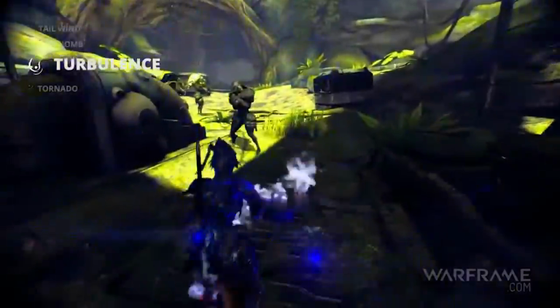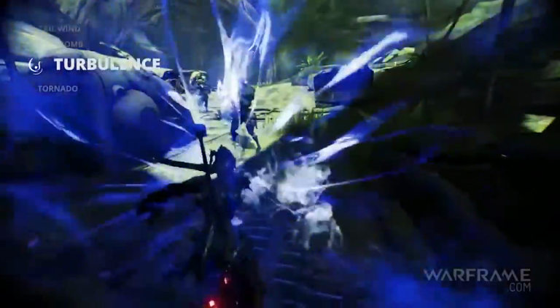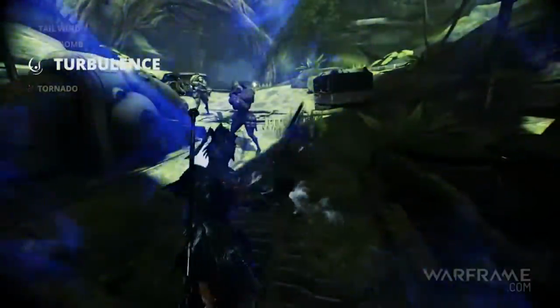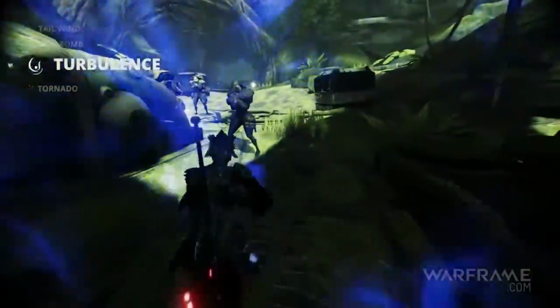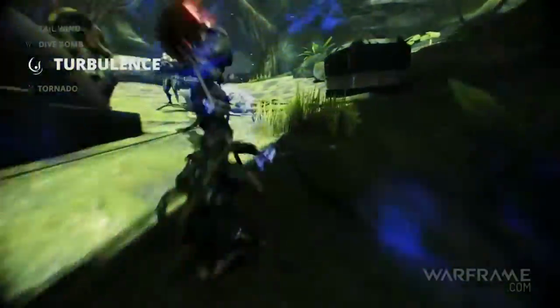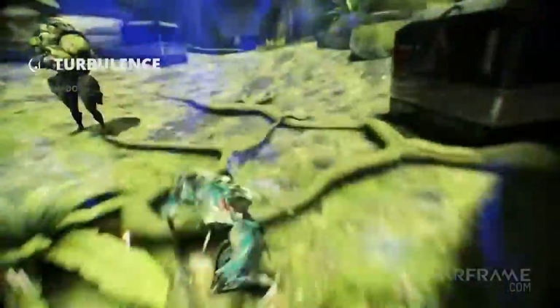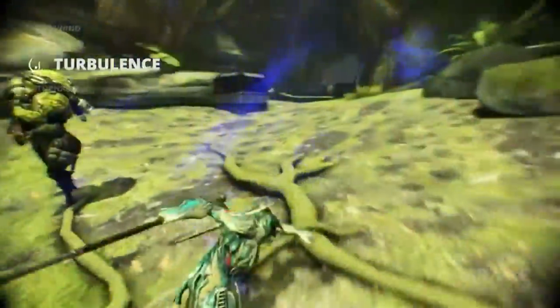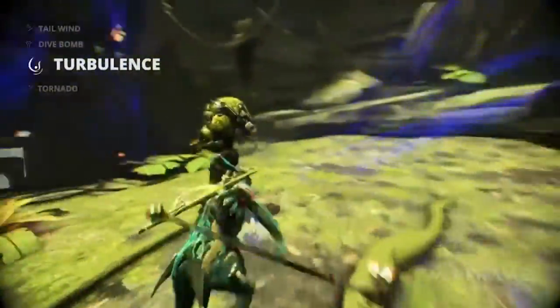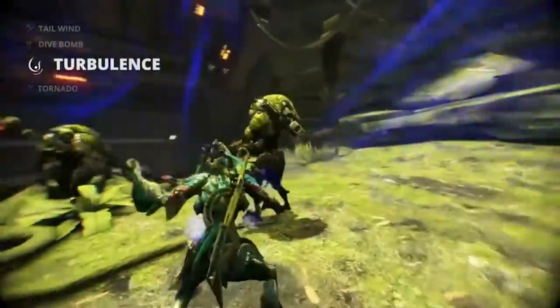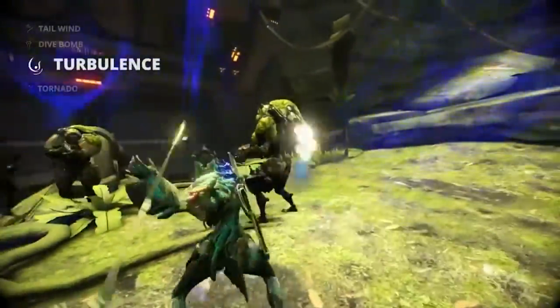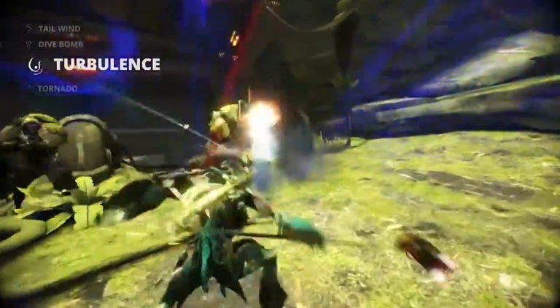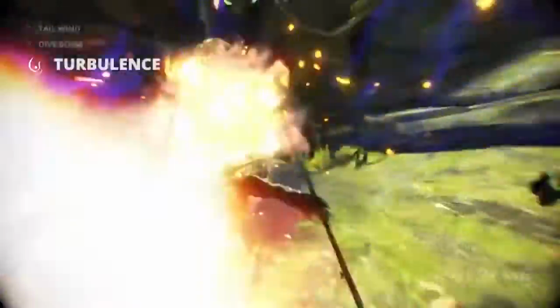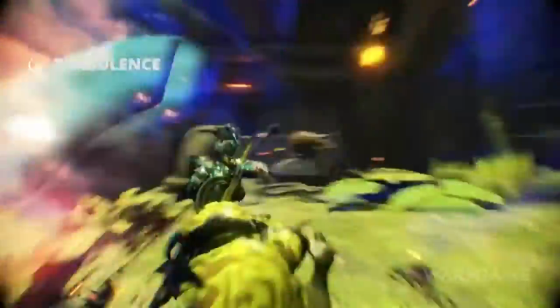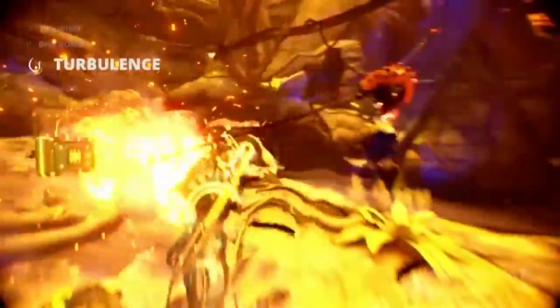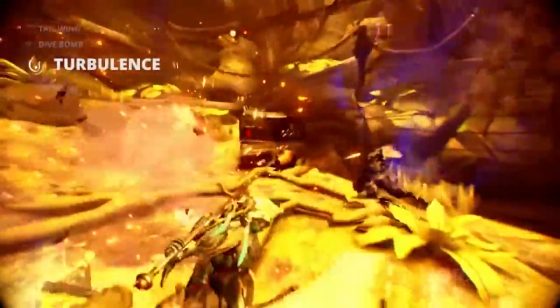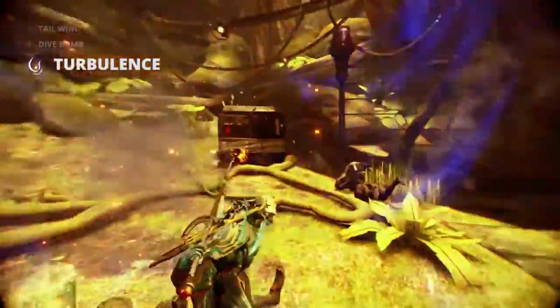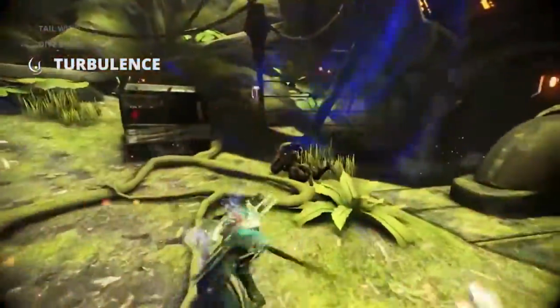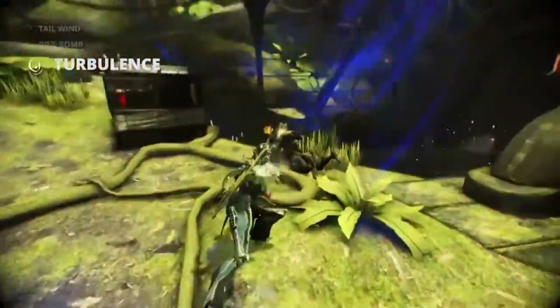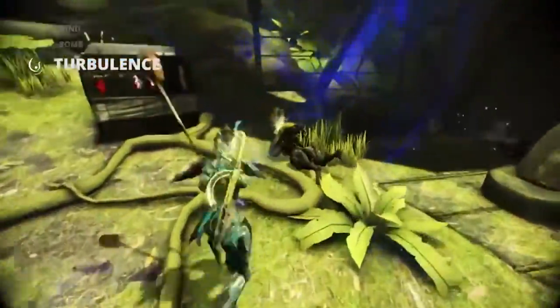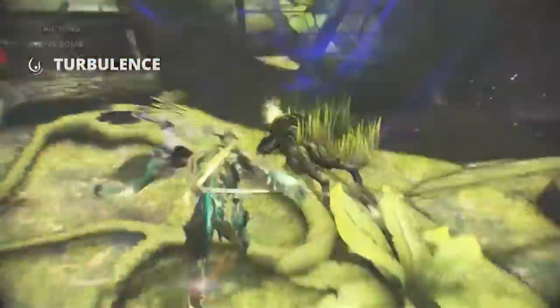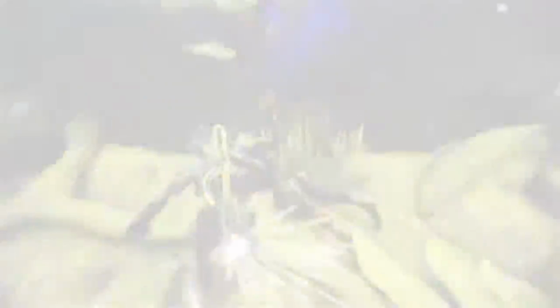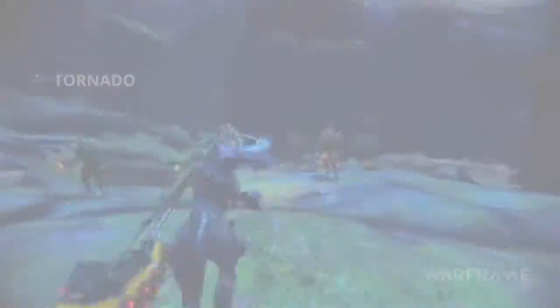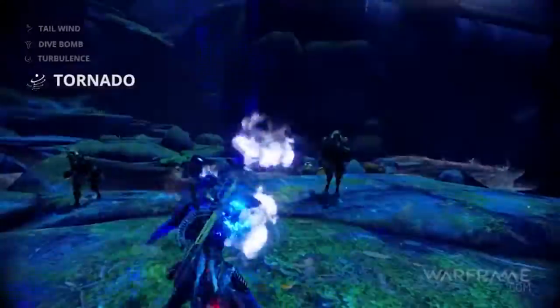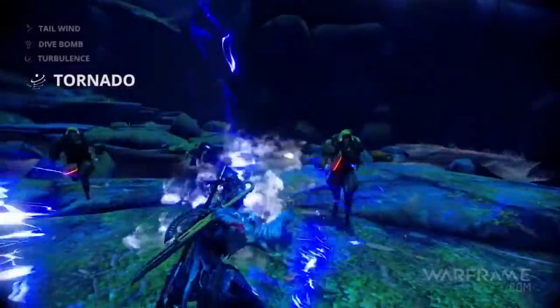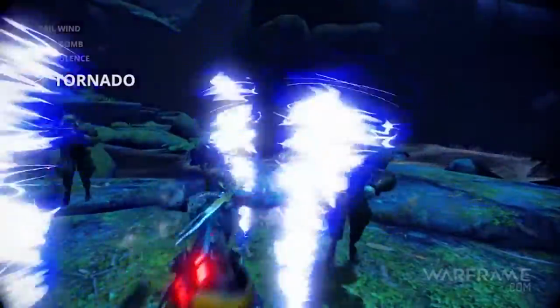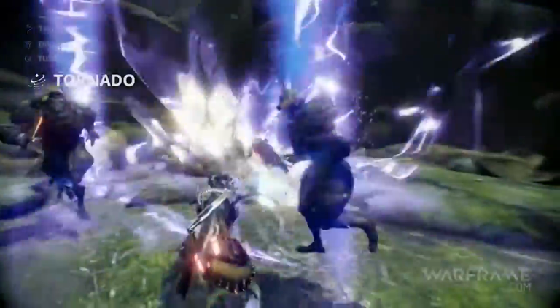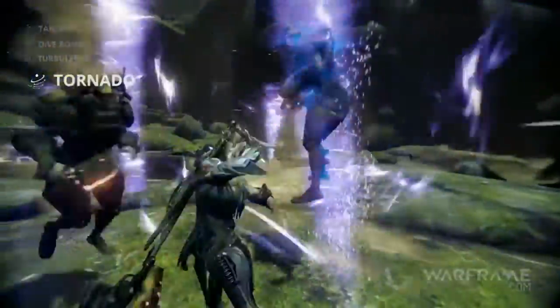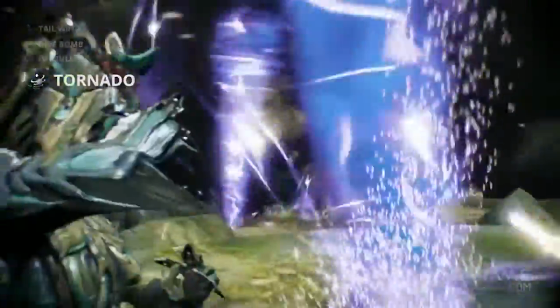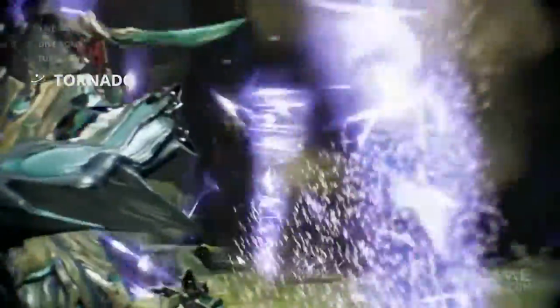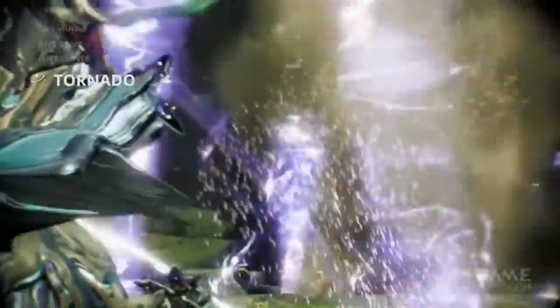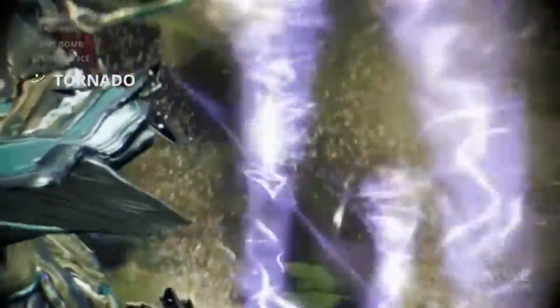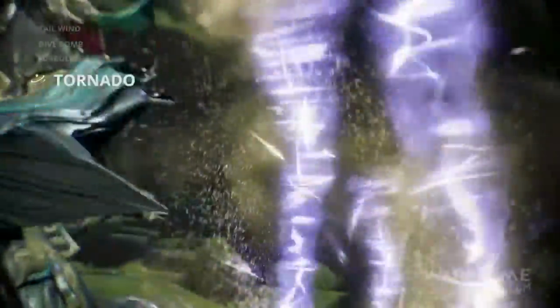Turbulence creates a shield of wind, deflecting incoming projectiles away from Zephyr. You're not in terminus anymore, Tenno.